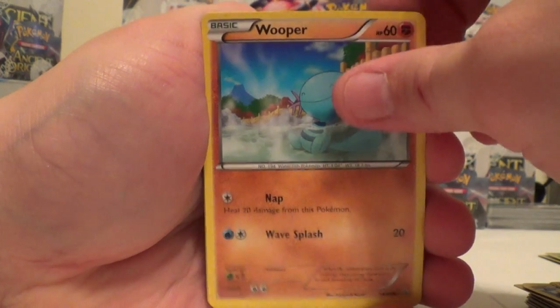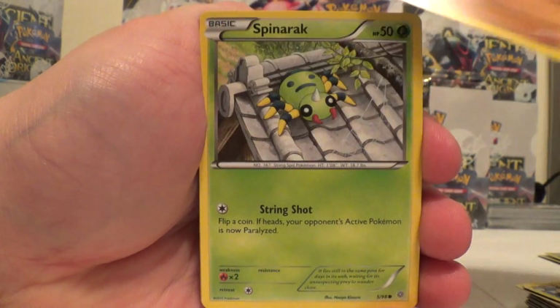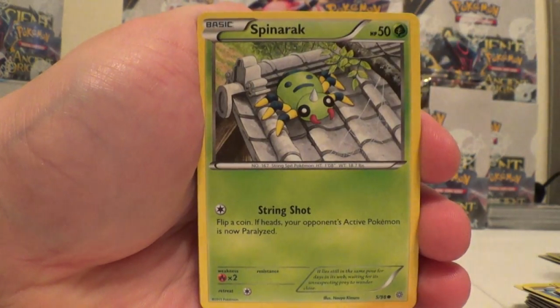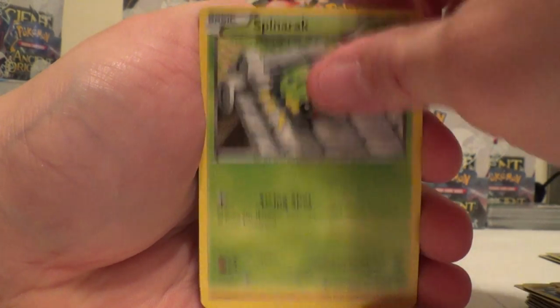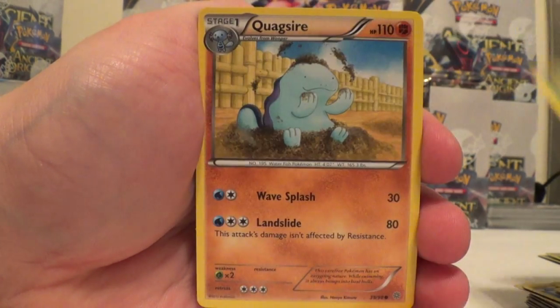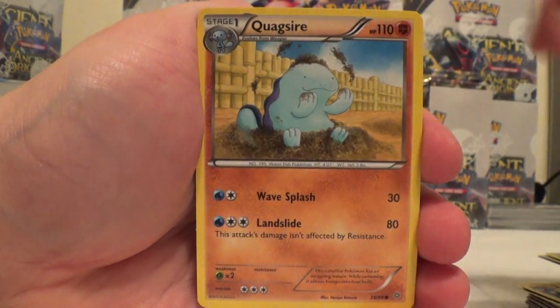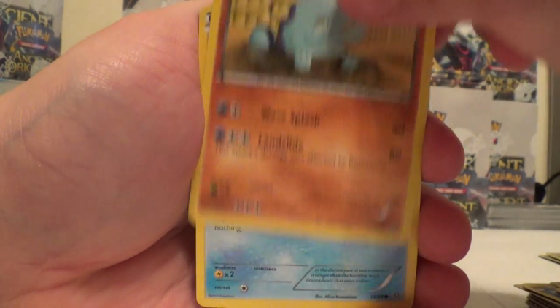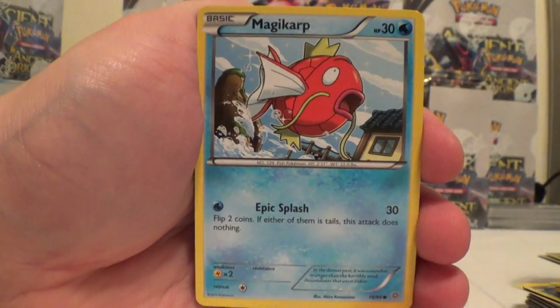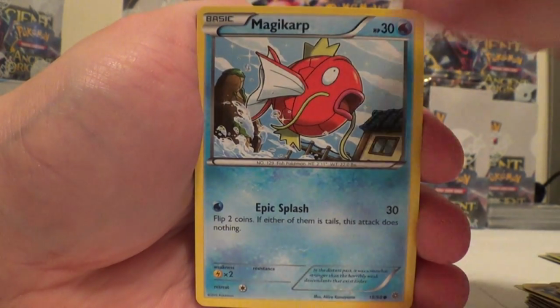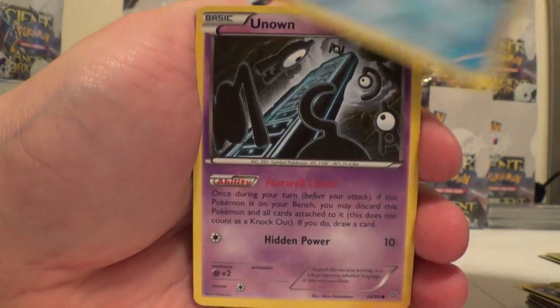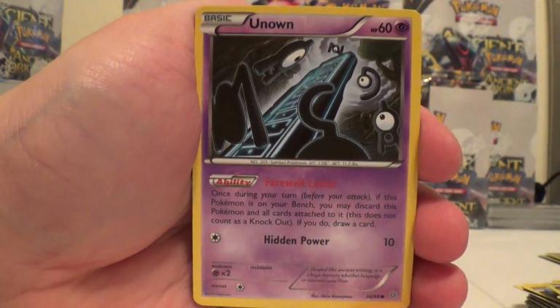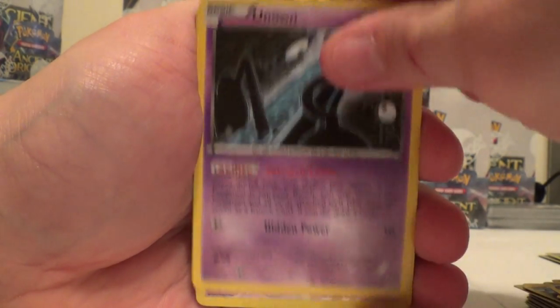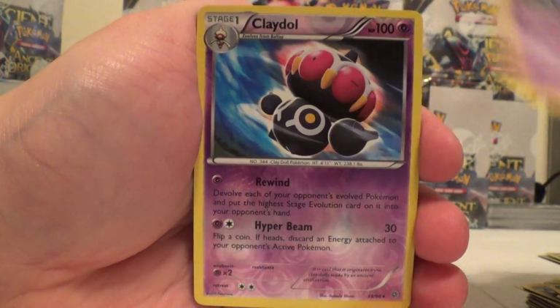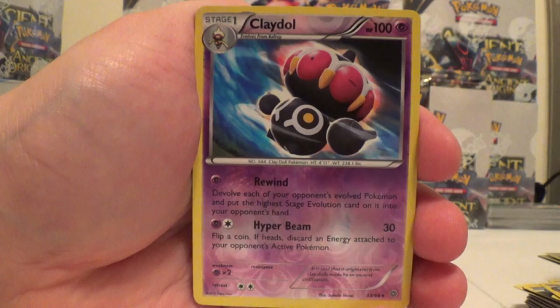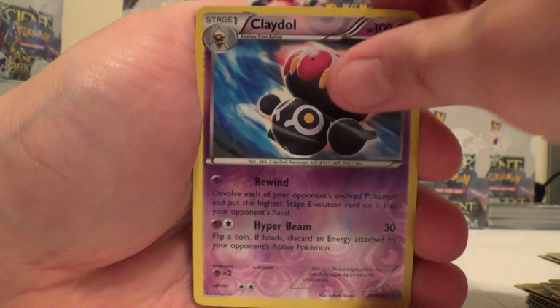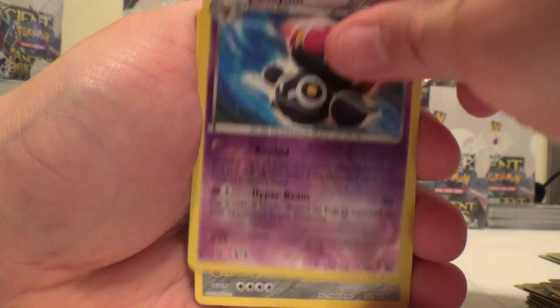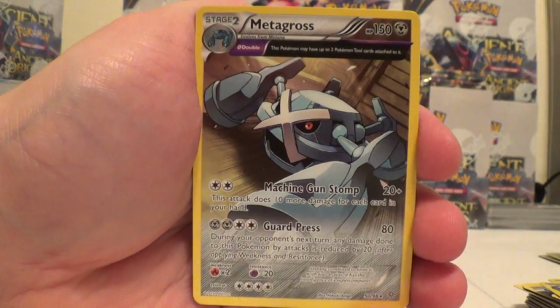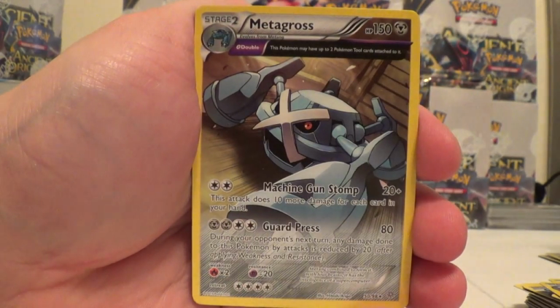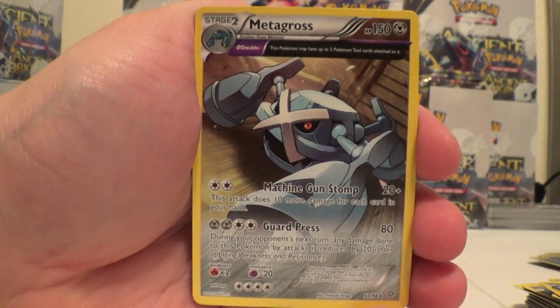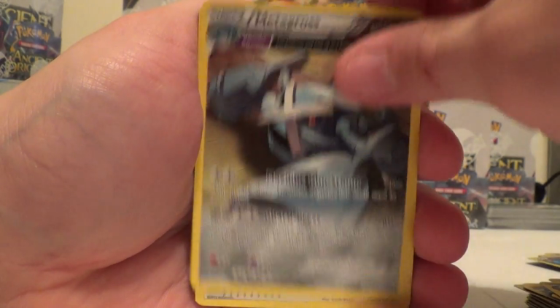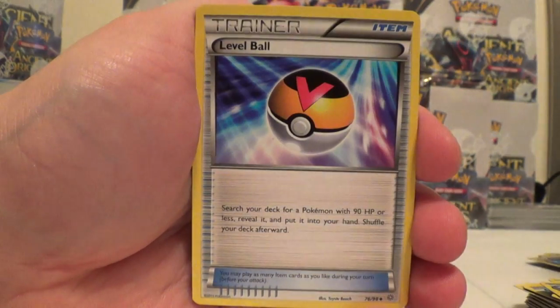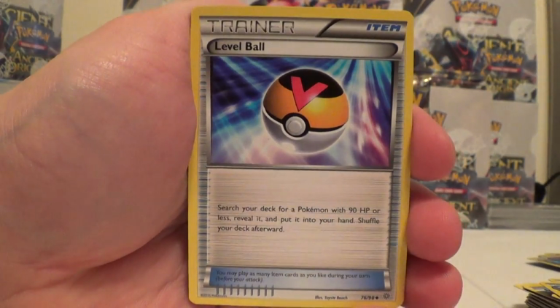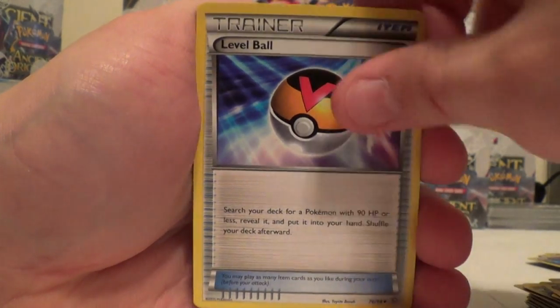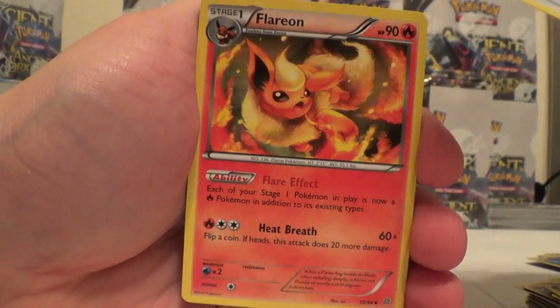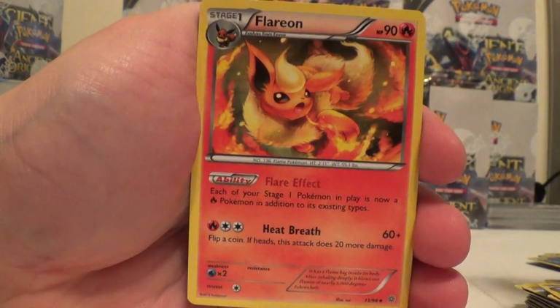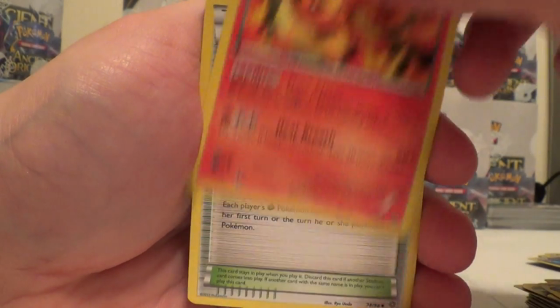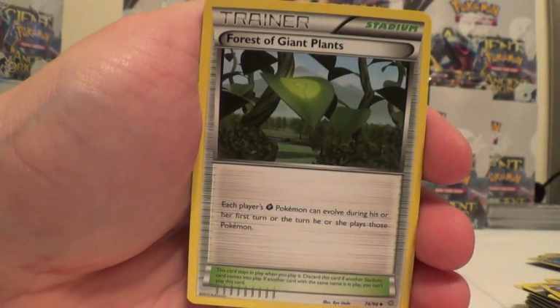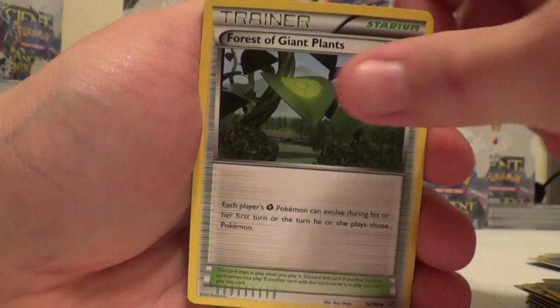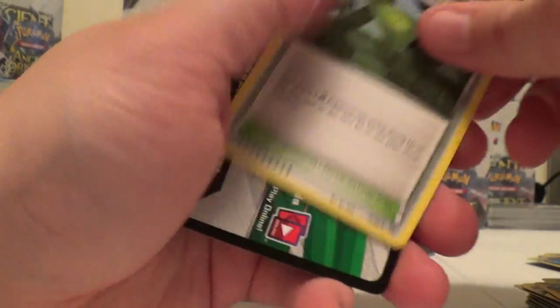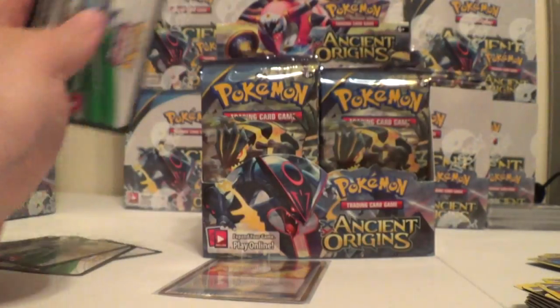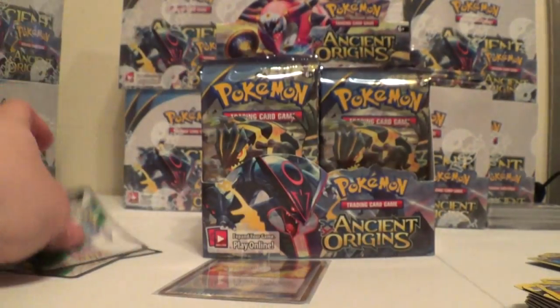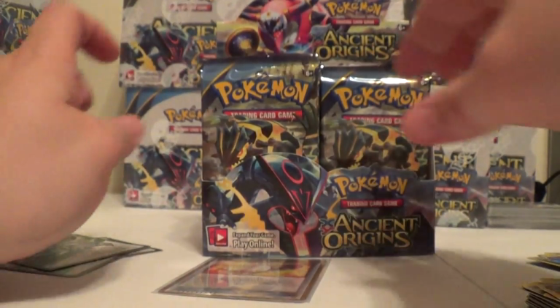Wooper, Spinarak, Quagsire, Magikarp, Unknown, Claydol Reverse Rare, and a Metagross. Level Ball, Flareon, and Forest of Giant Plants.